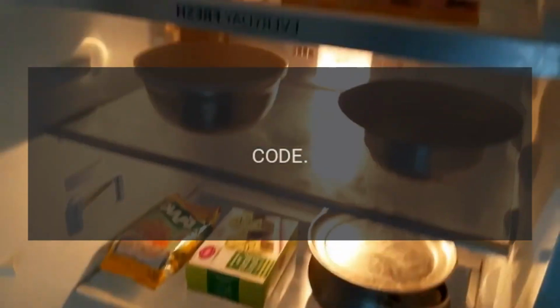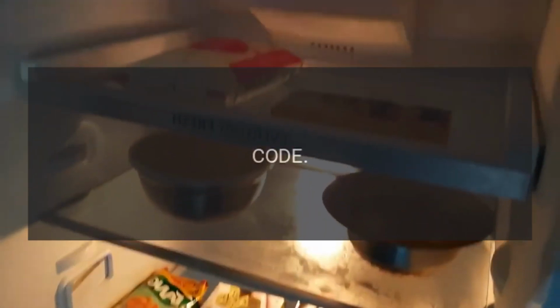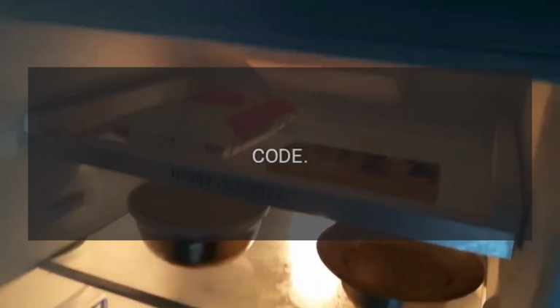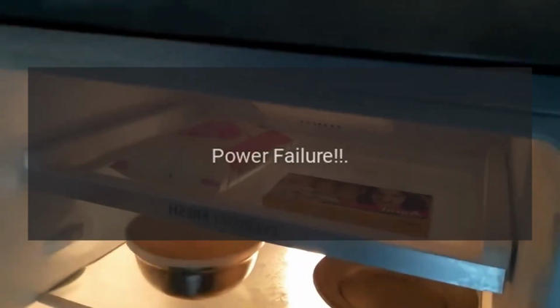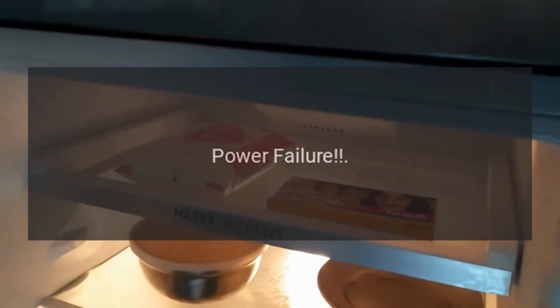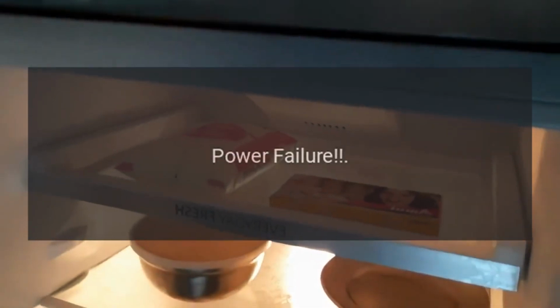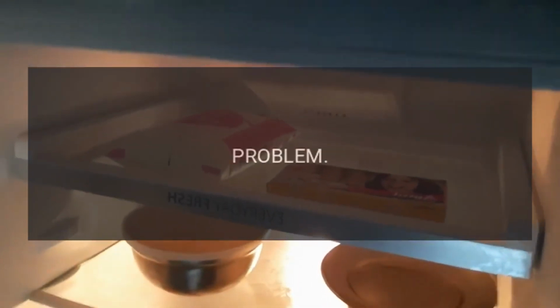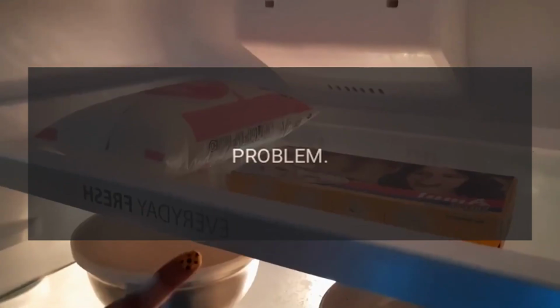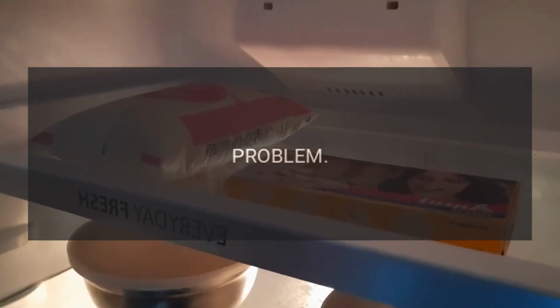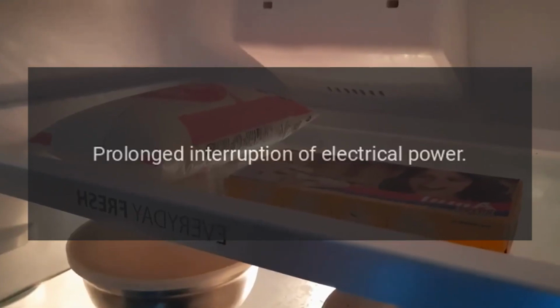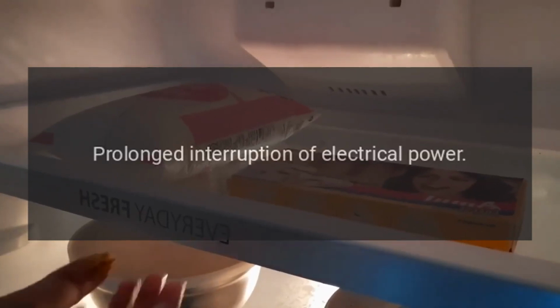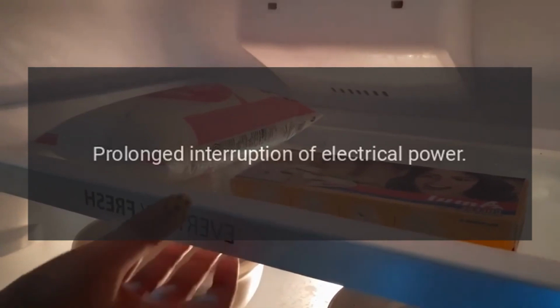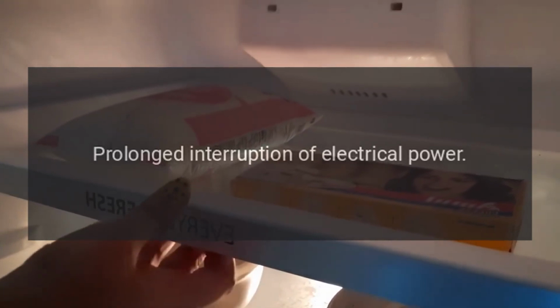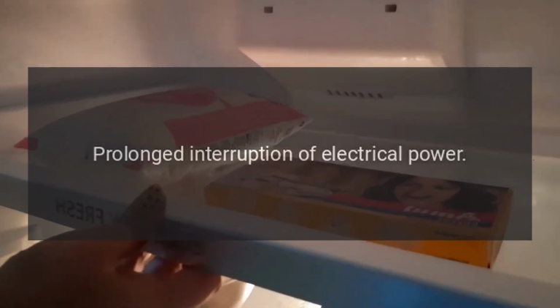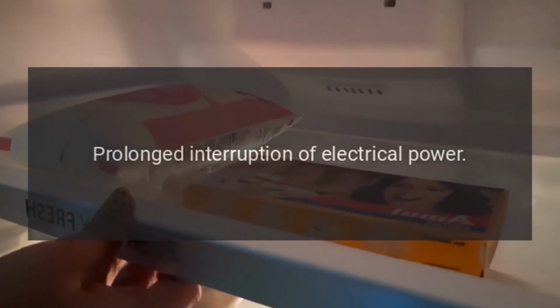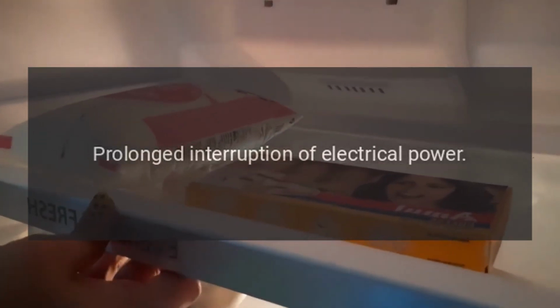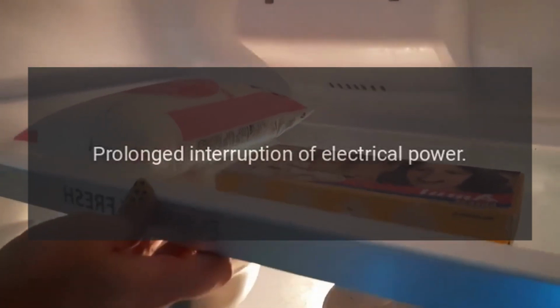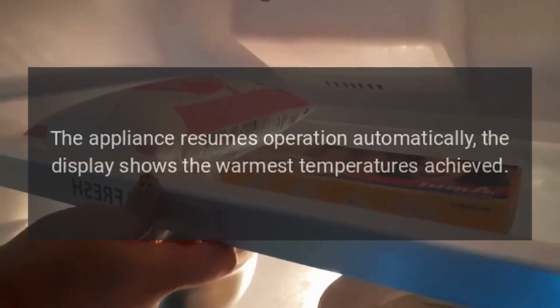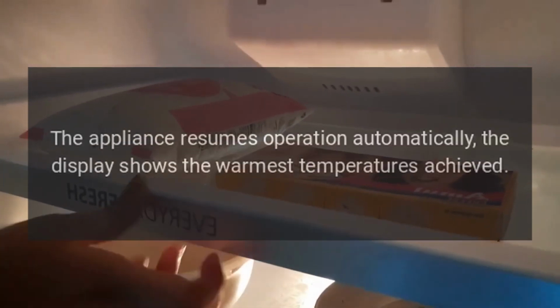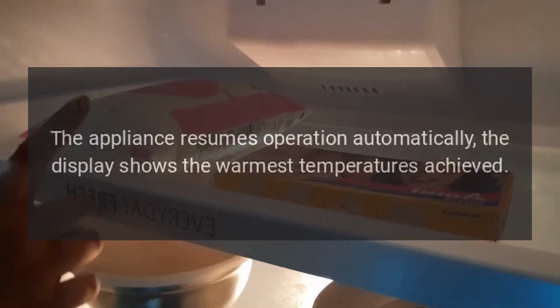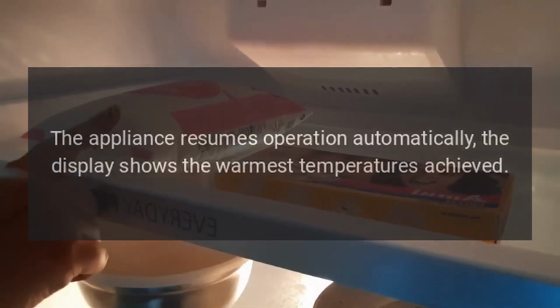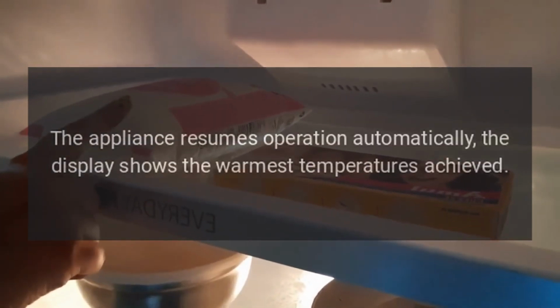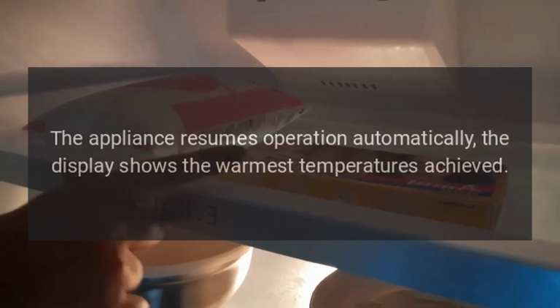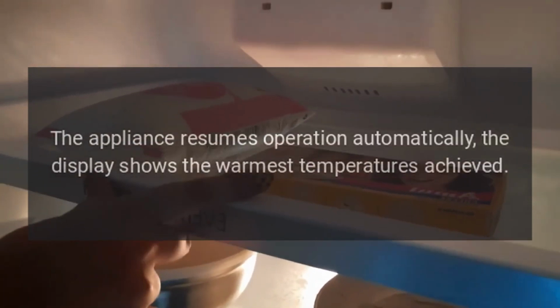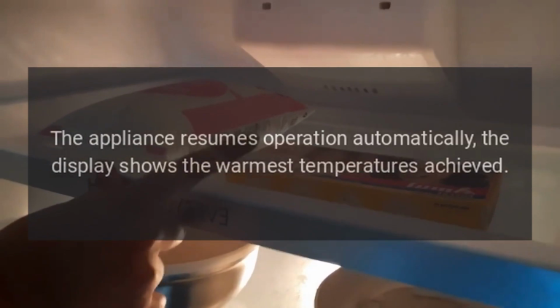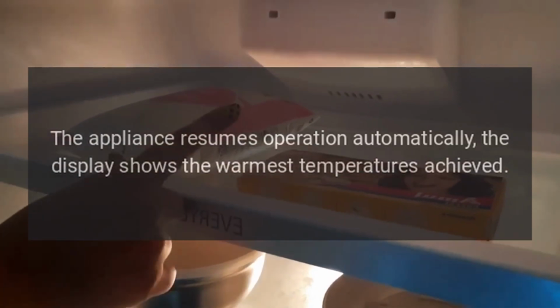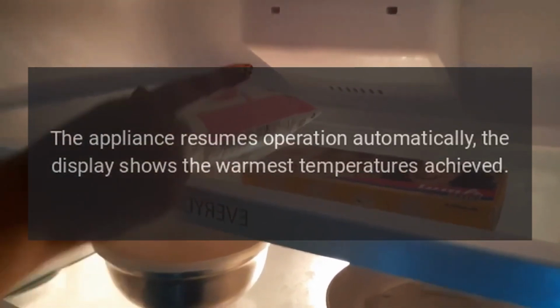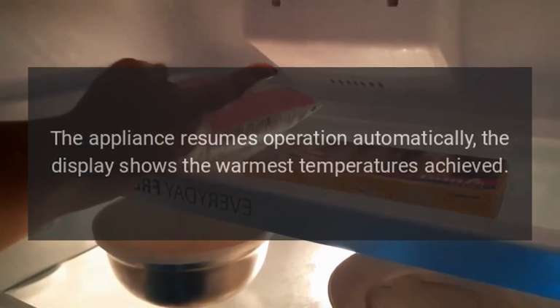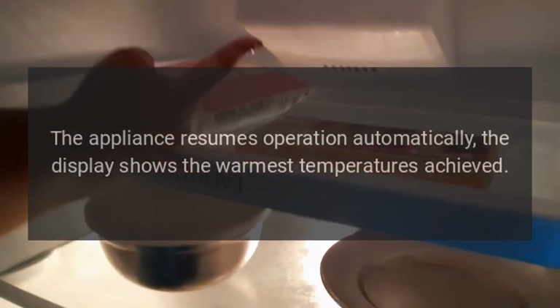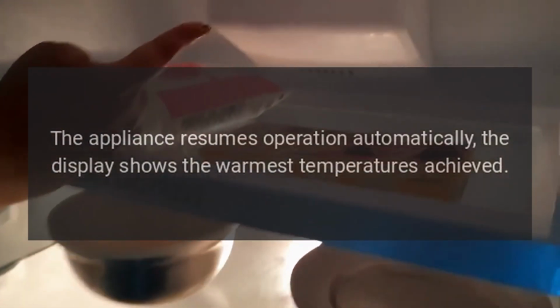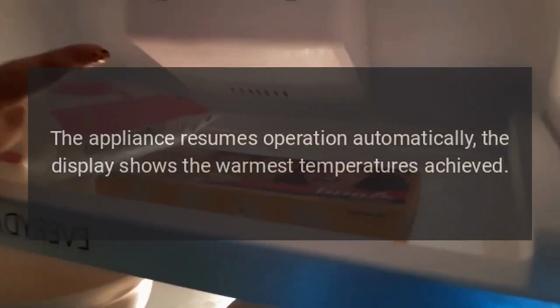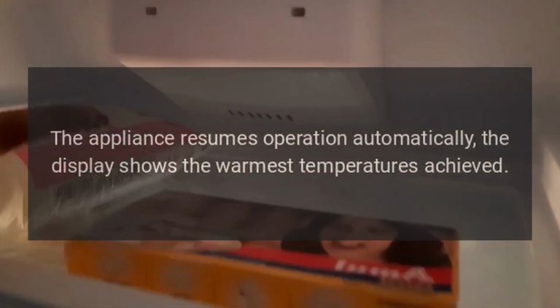Code: Power Failure. Problem: Prolonged interruption of electrical power. The appliance resumes operation automatically; the display shows the warmest temperatures achieved.